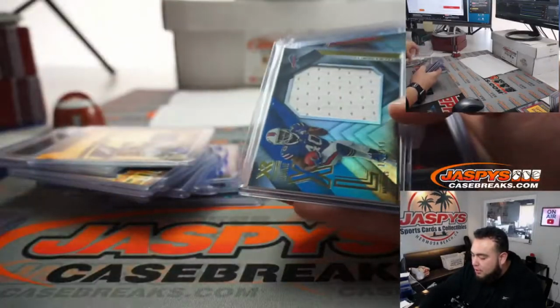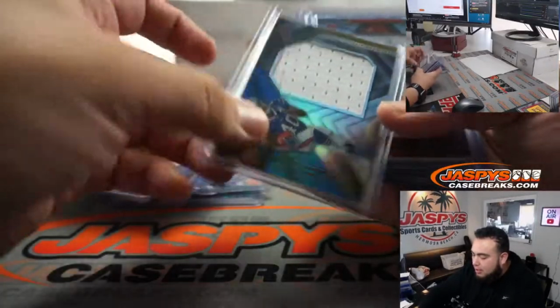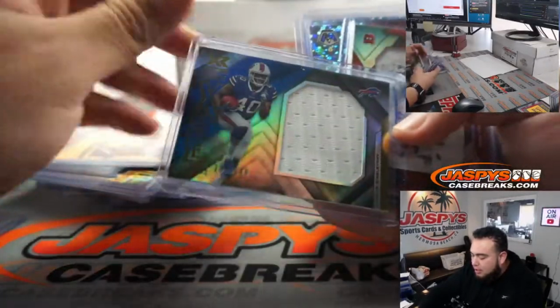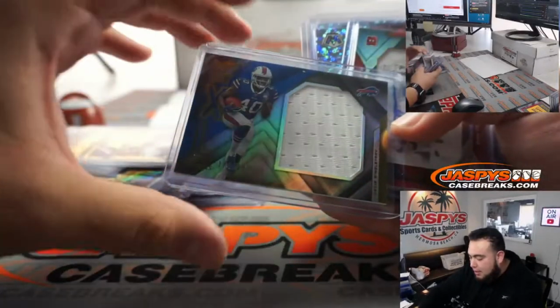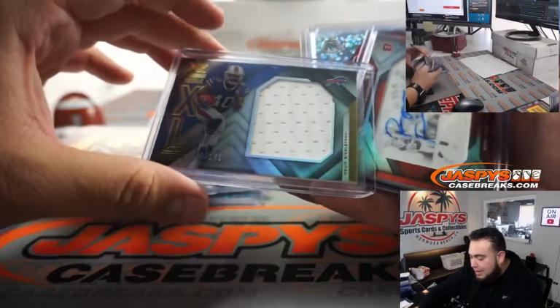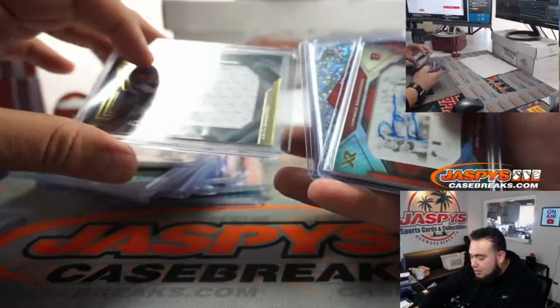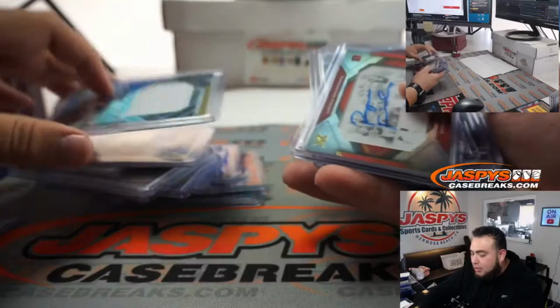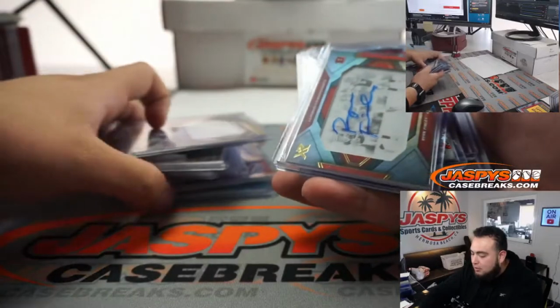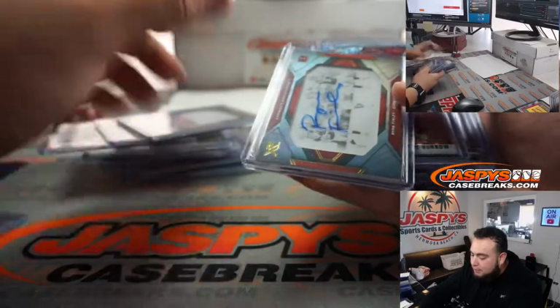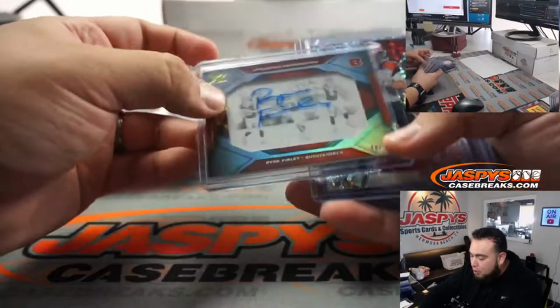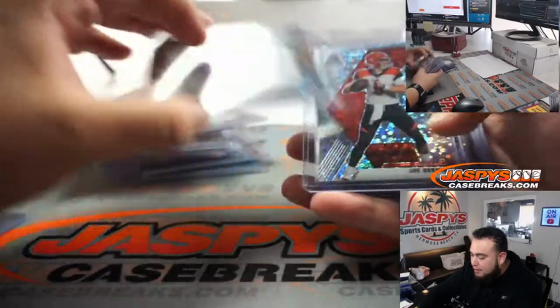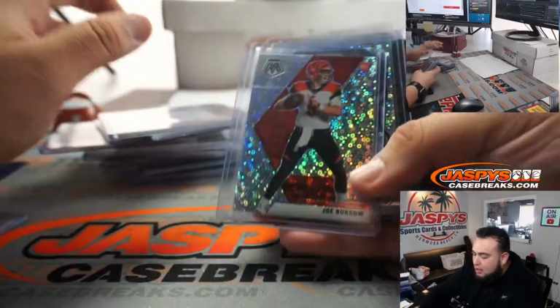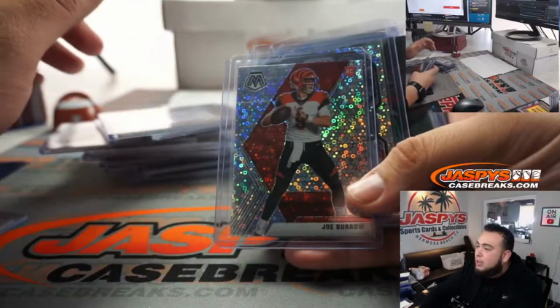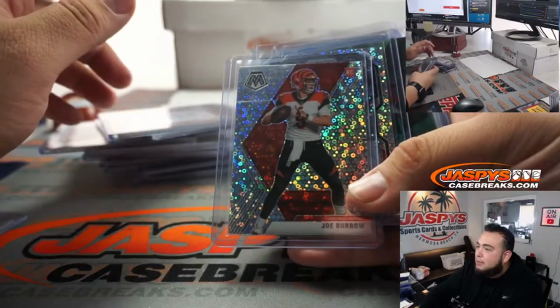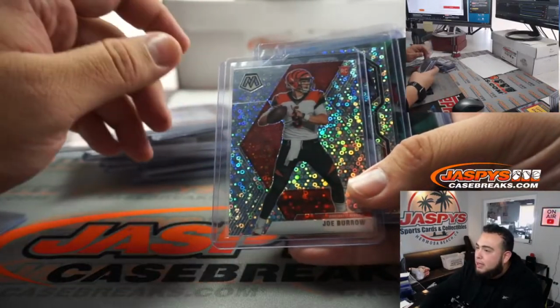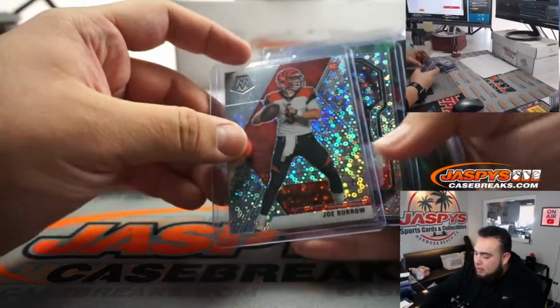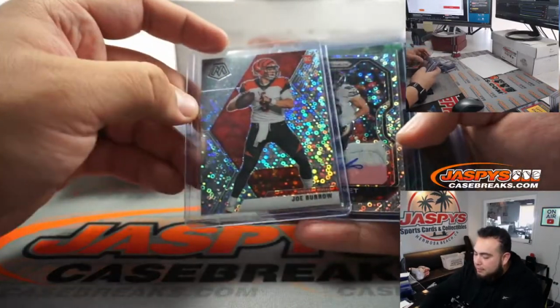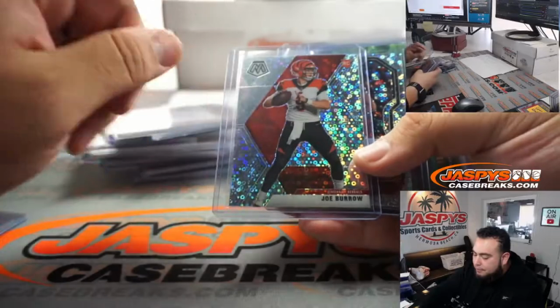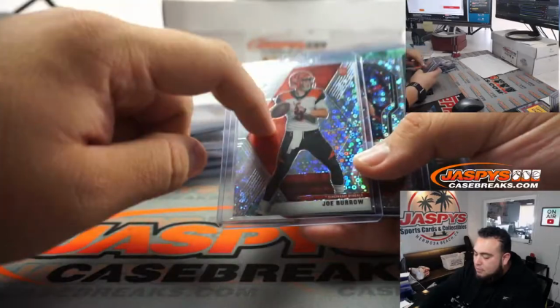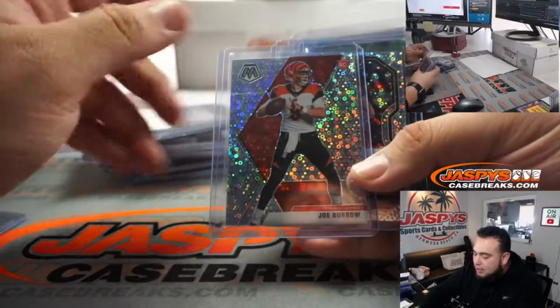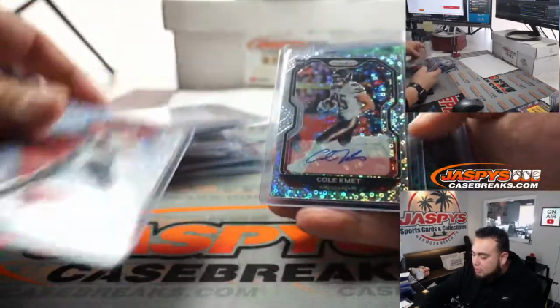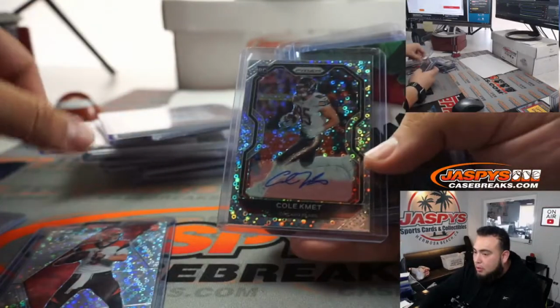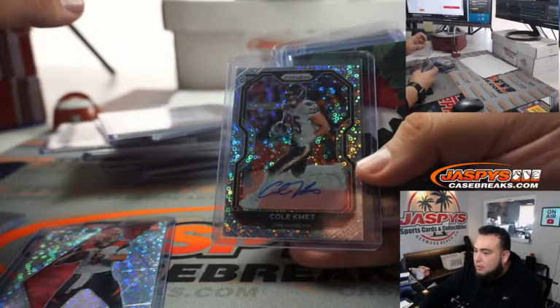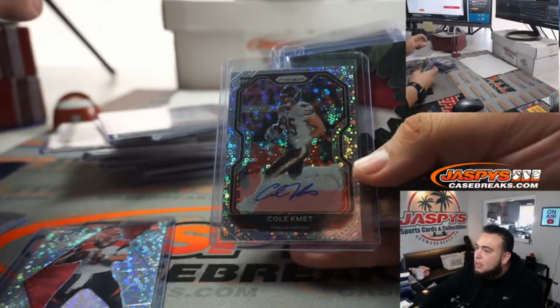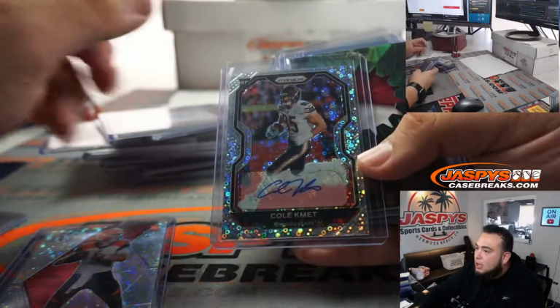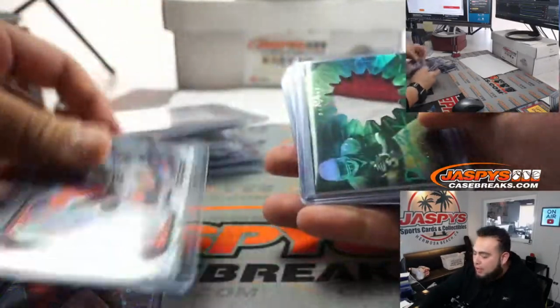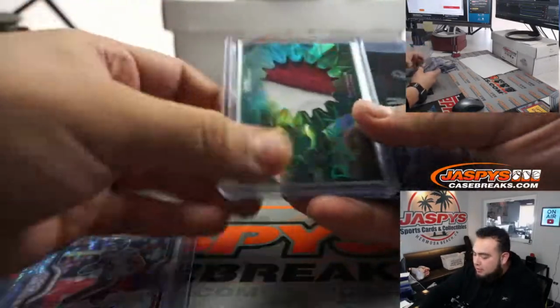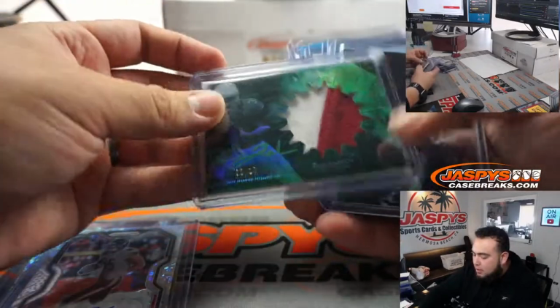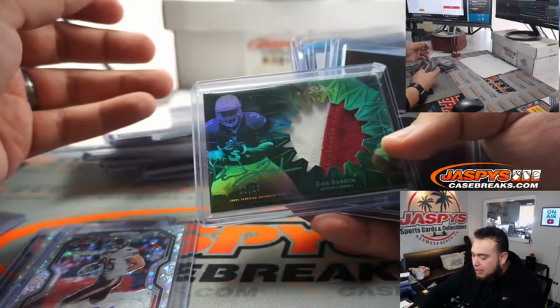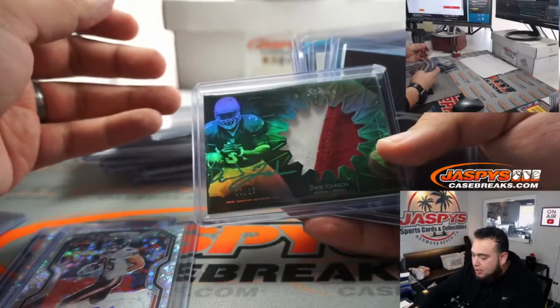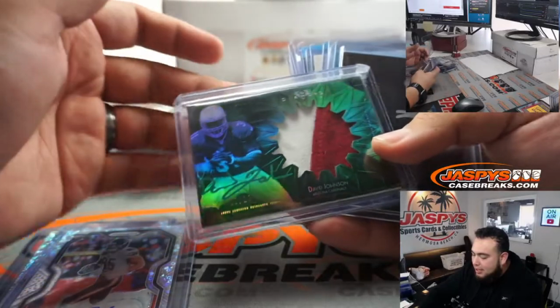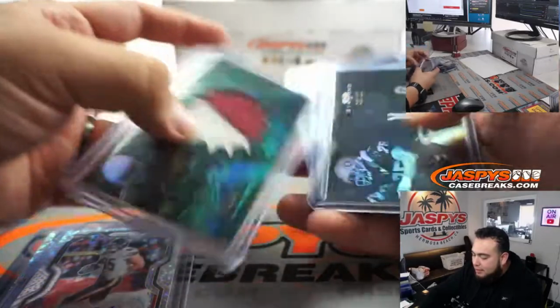We got a relic of Devin Singletary, Ryan Finley. We had a Mosaic — Disco Burrow, Colt McCoy. We got a David Johnson numbered out of 10 from Diamond.